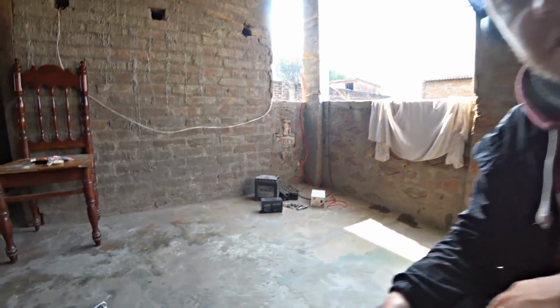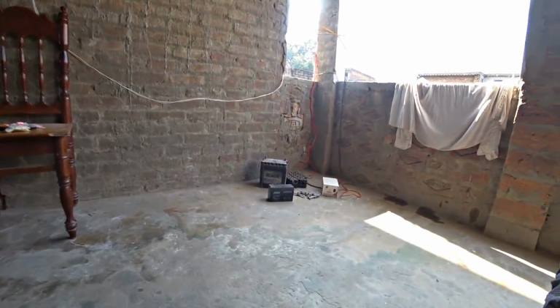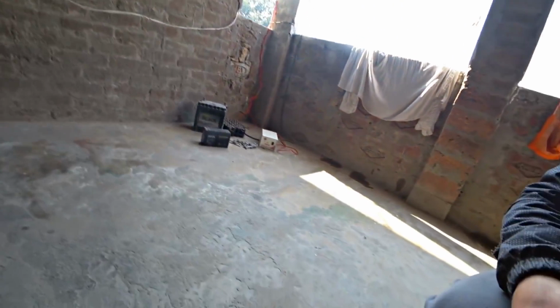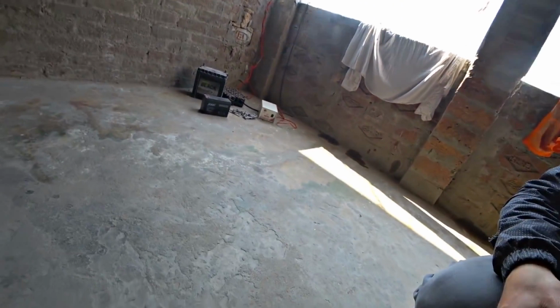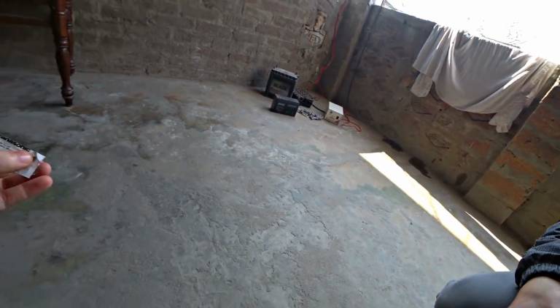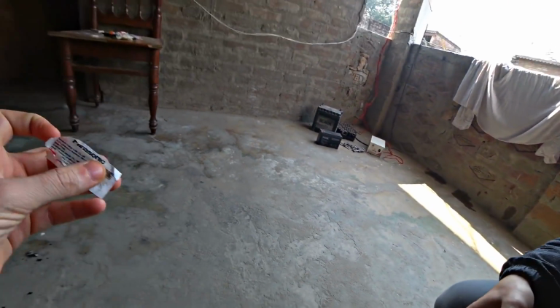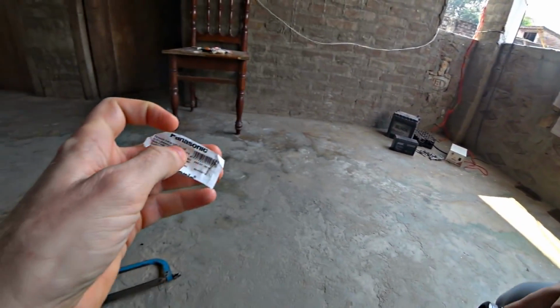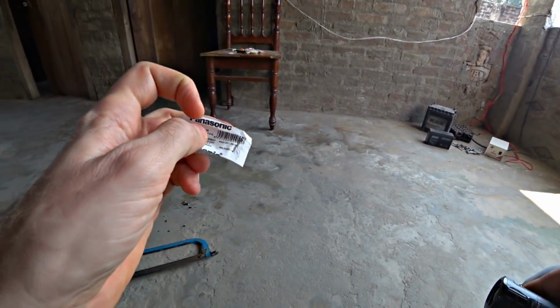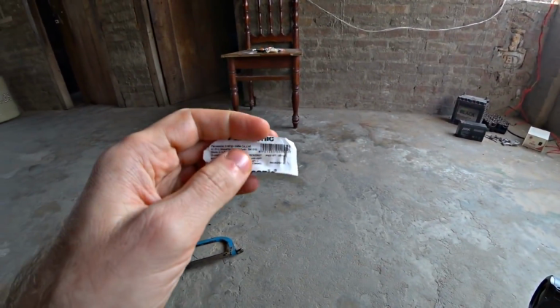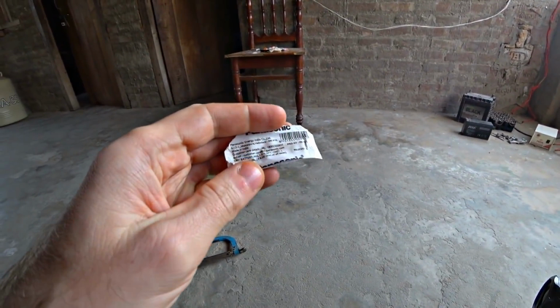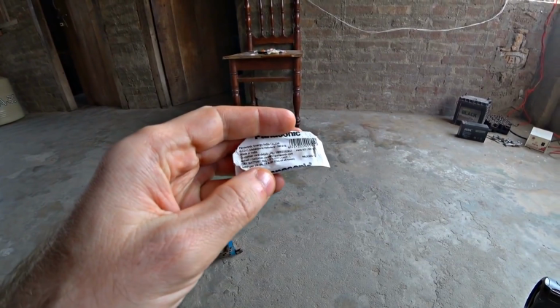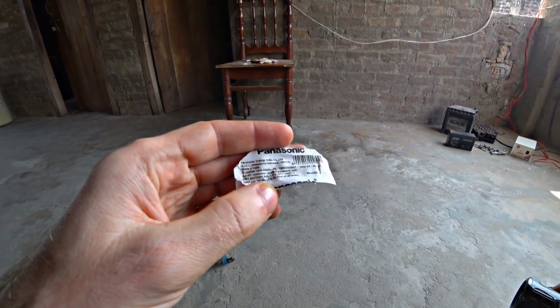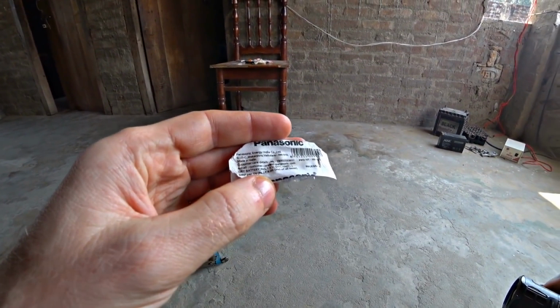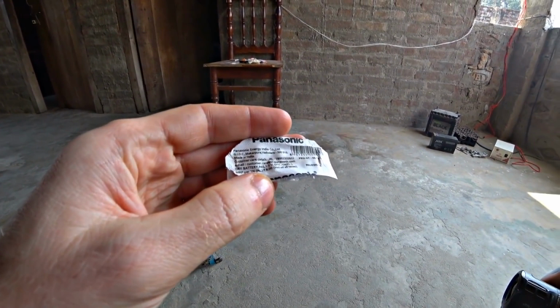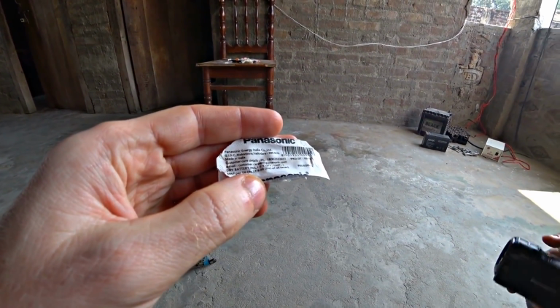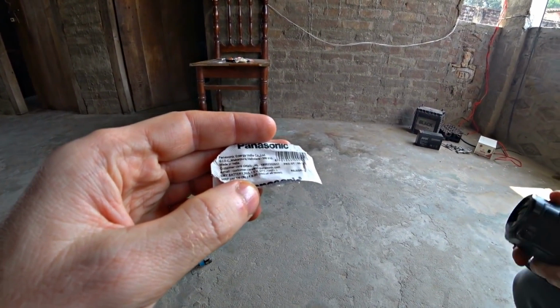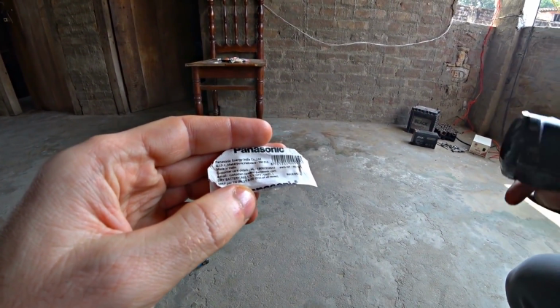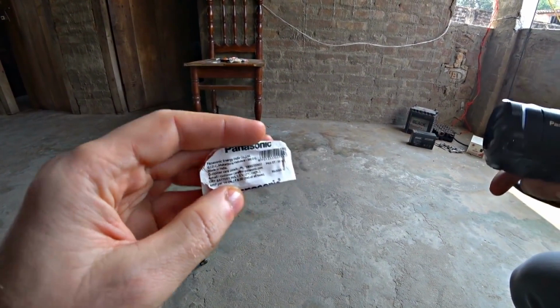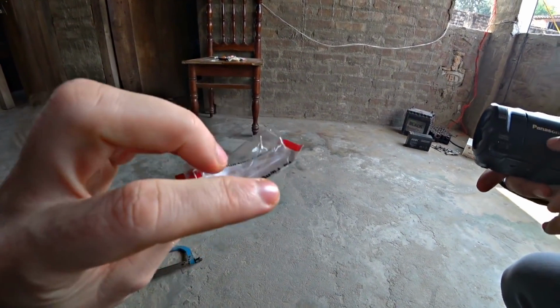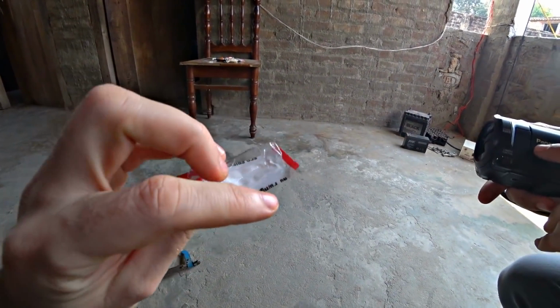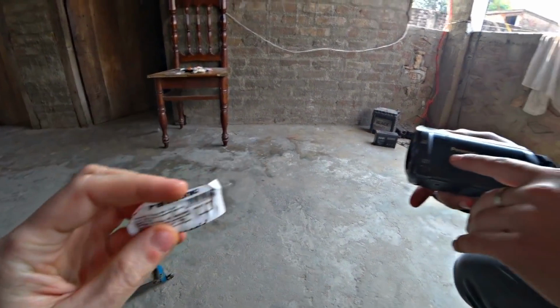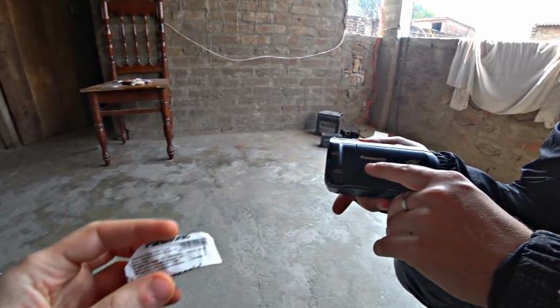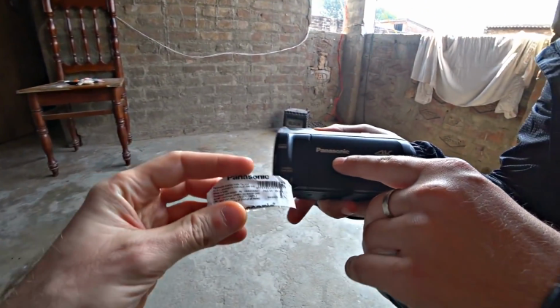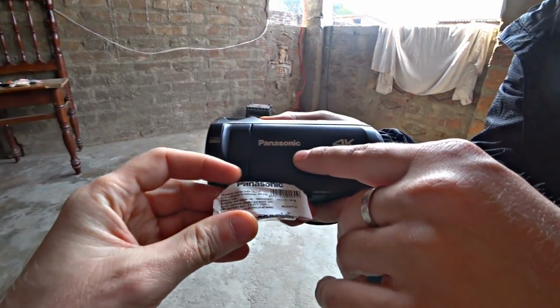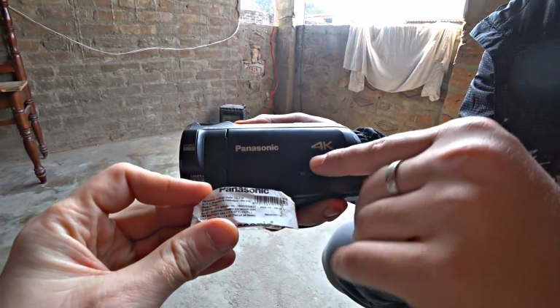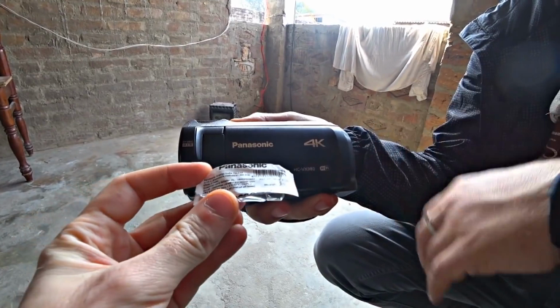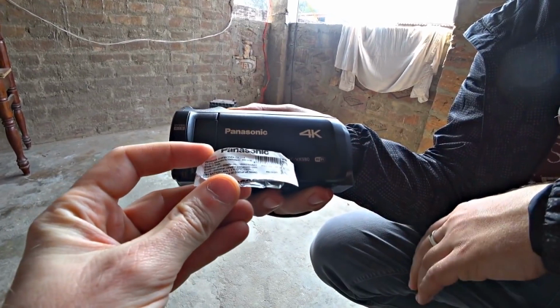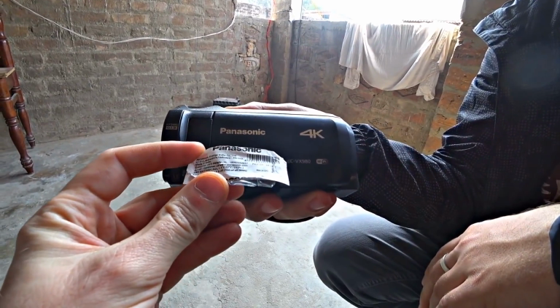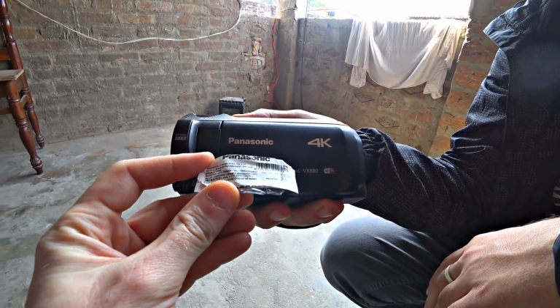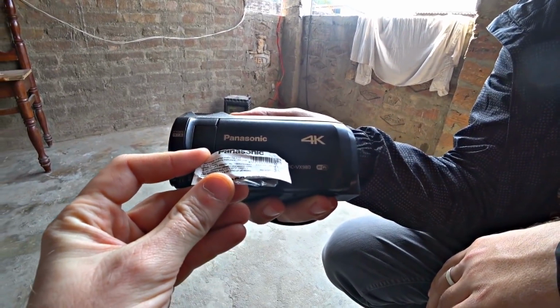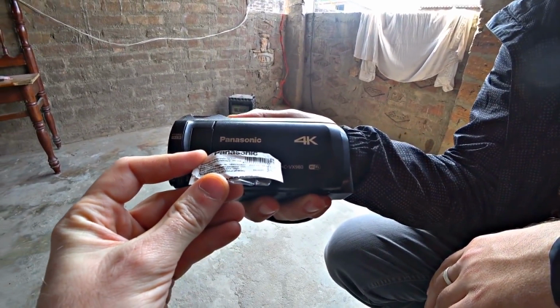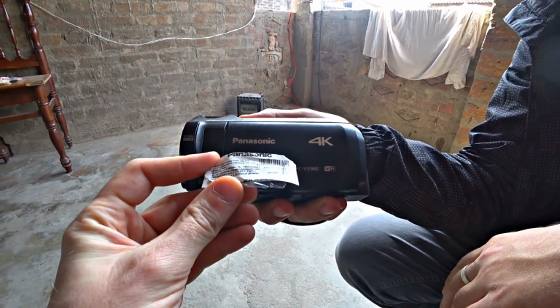I don't know, let's see — Panasonic? Really? Is it true? Made in India. It is Indian, let's compare. Can this company make cells in India?